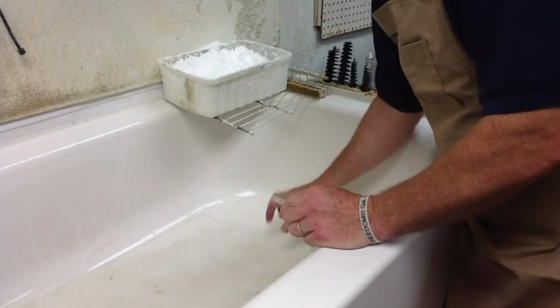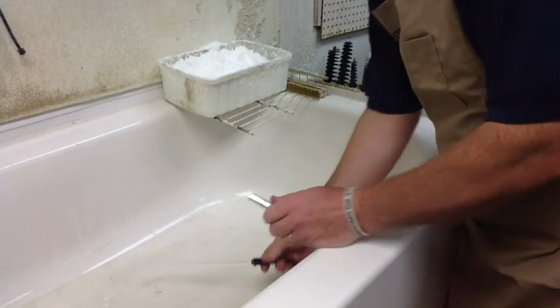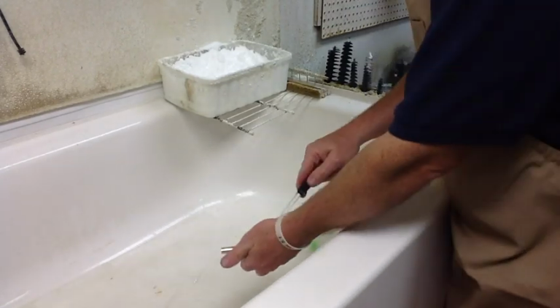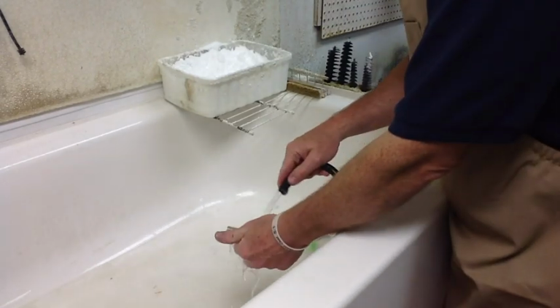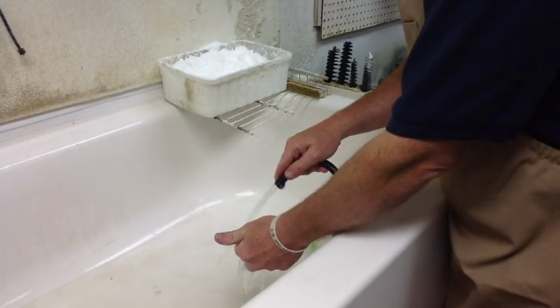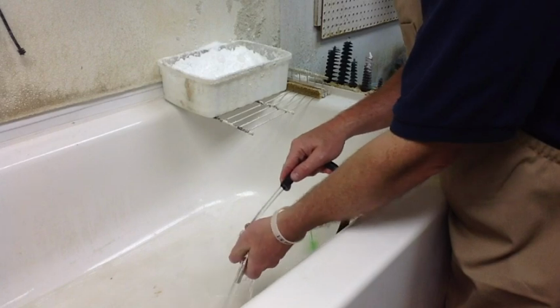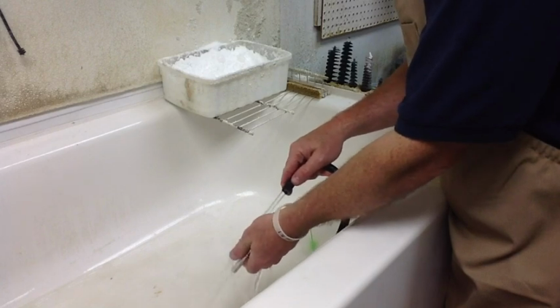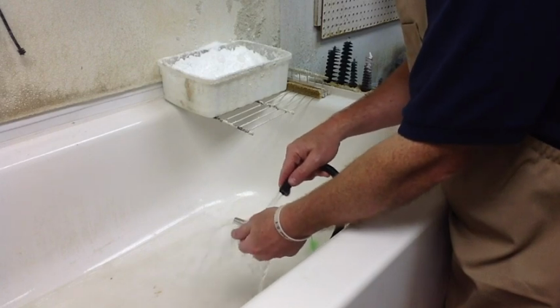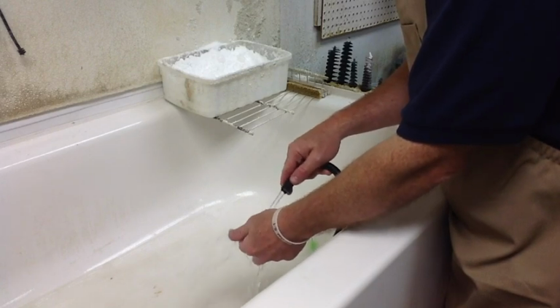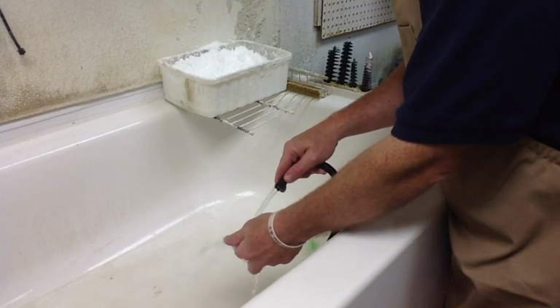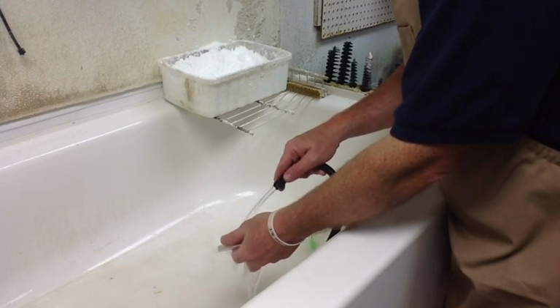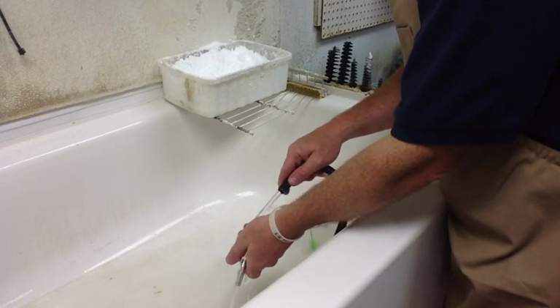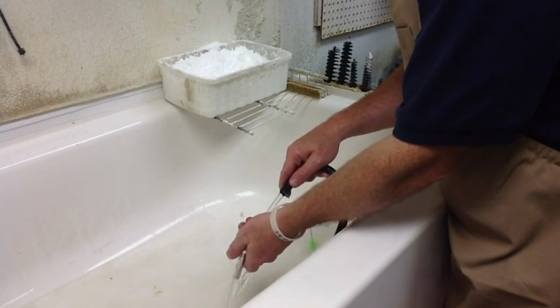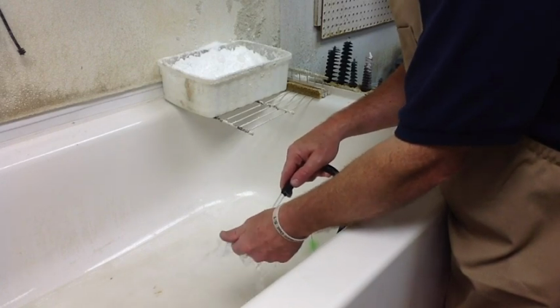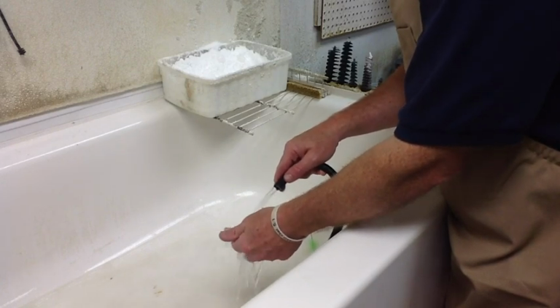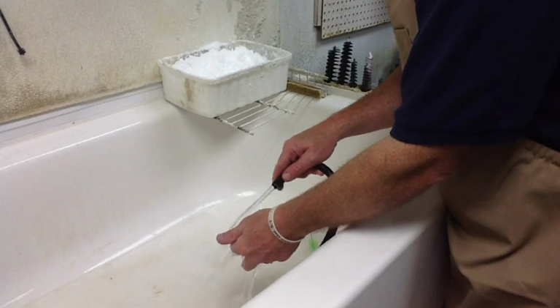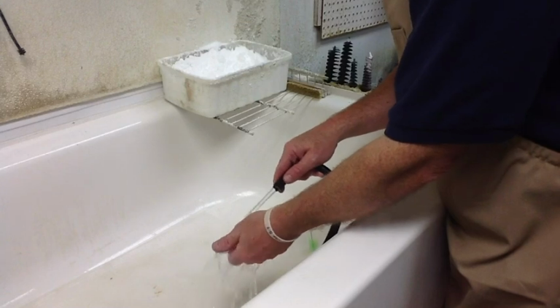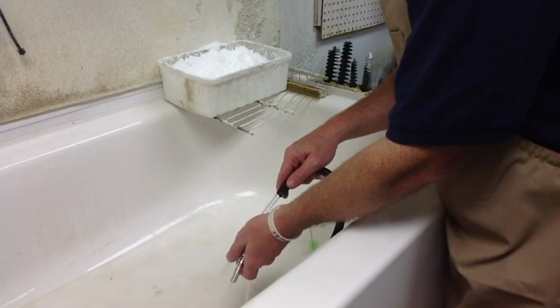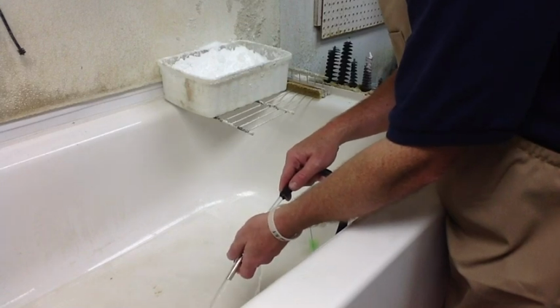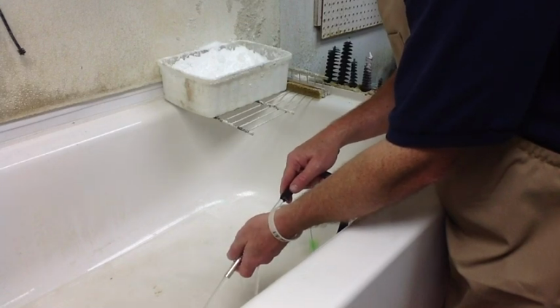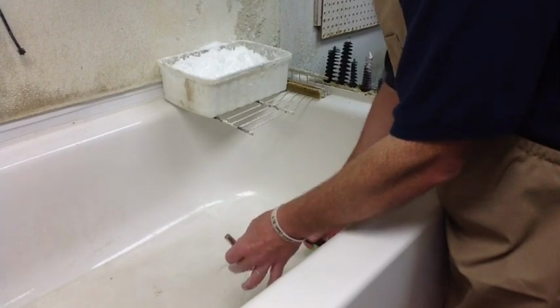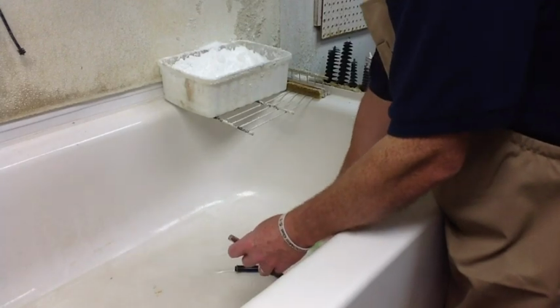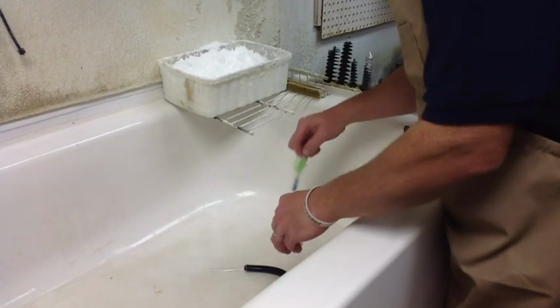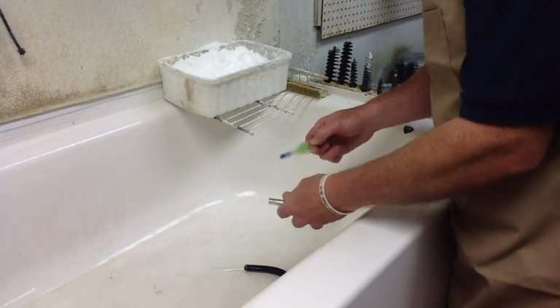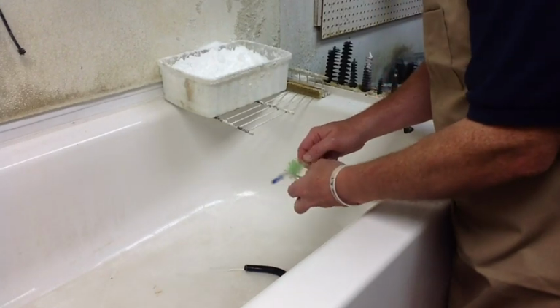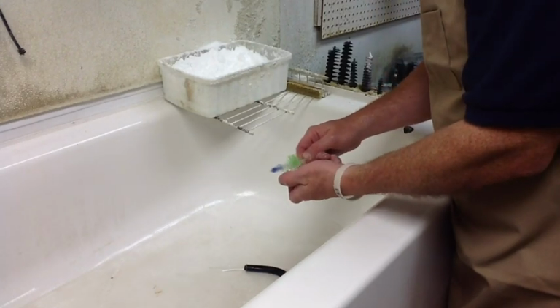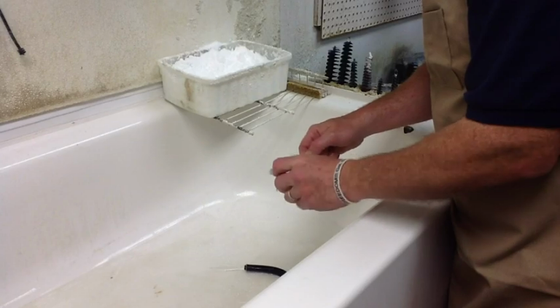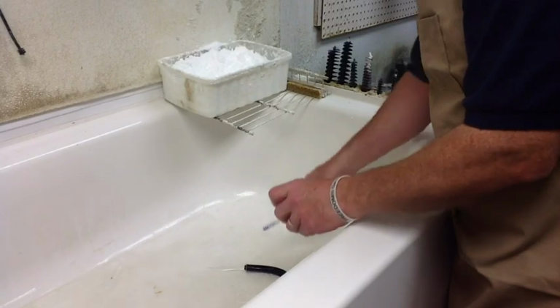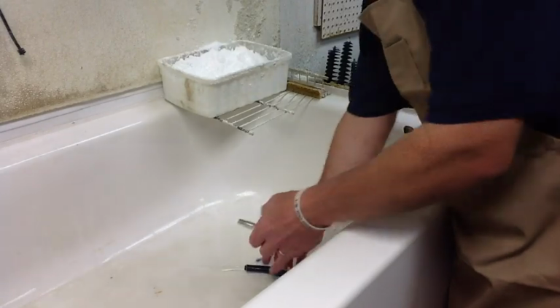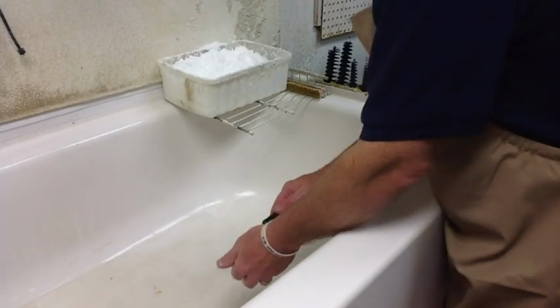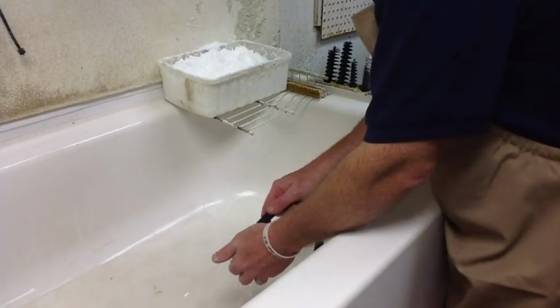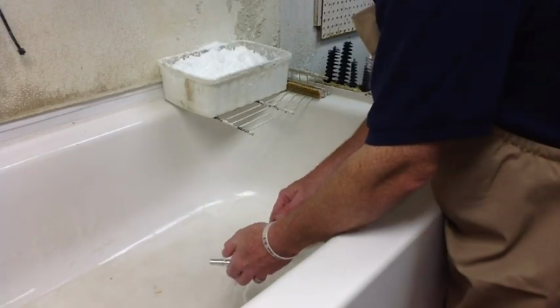Then very carefully make sure you get all that baking soda off the mouthpiece. It cleans as a micro-abrasive and also neutralizes any acids left on the mouthpiece.